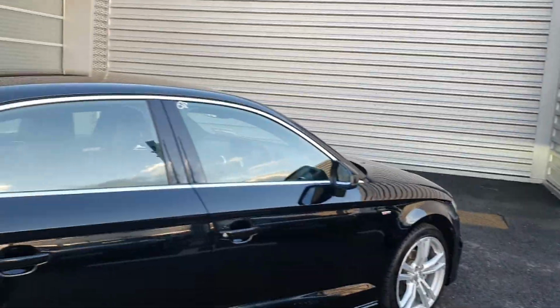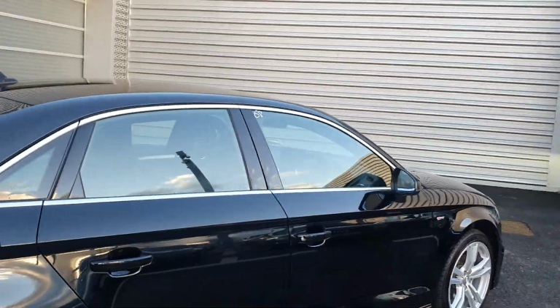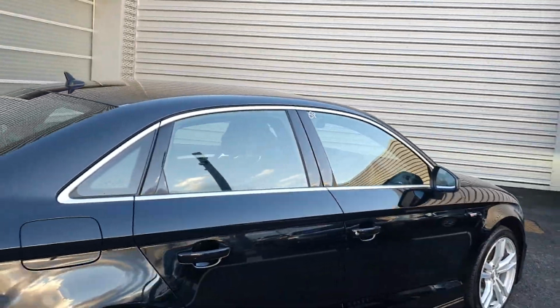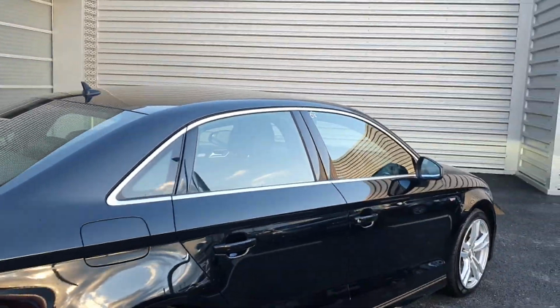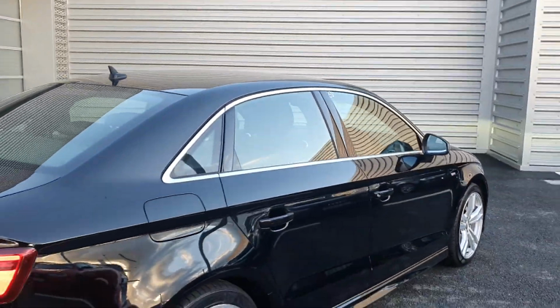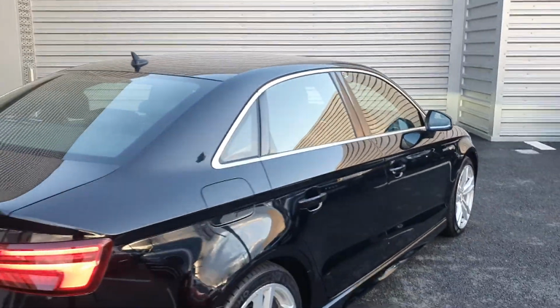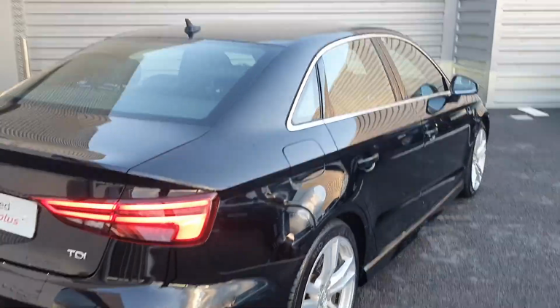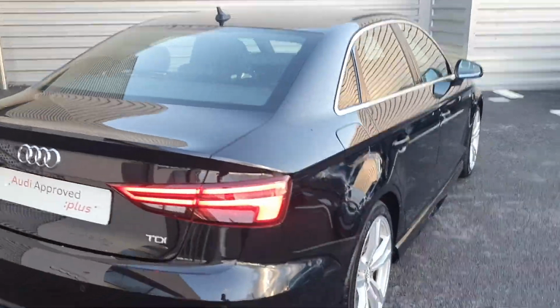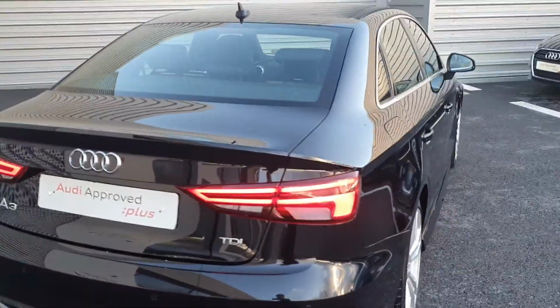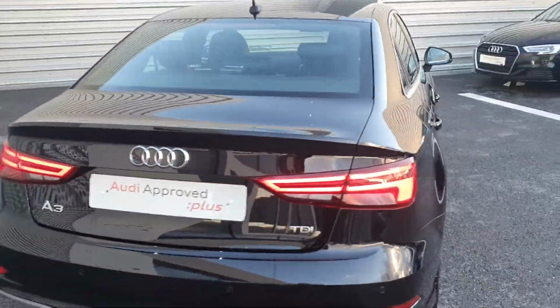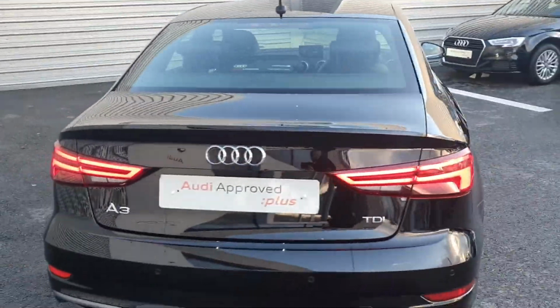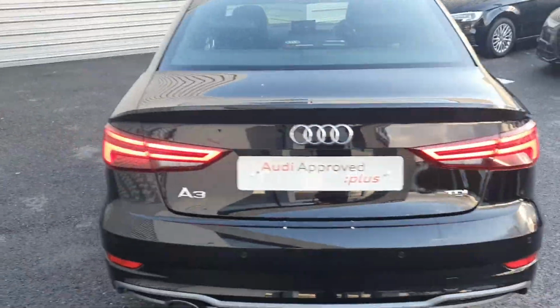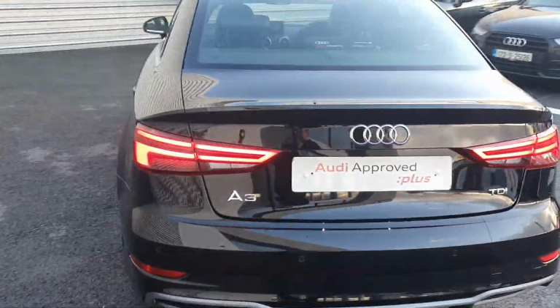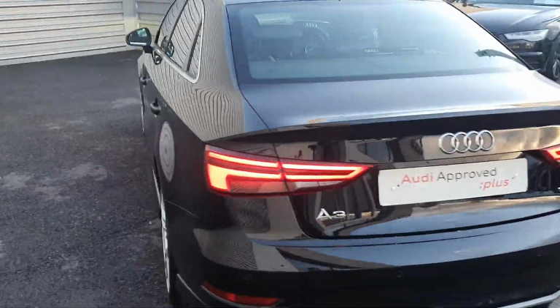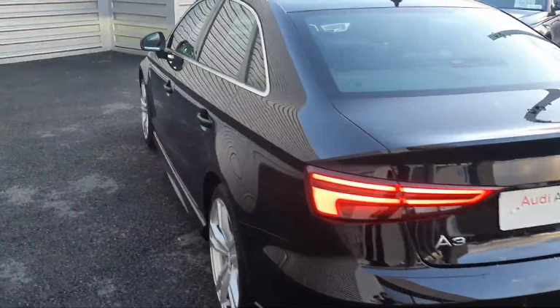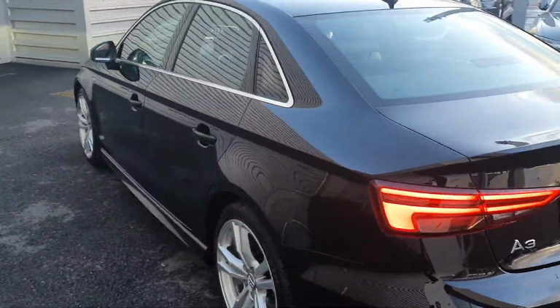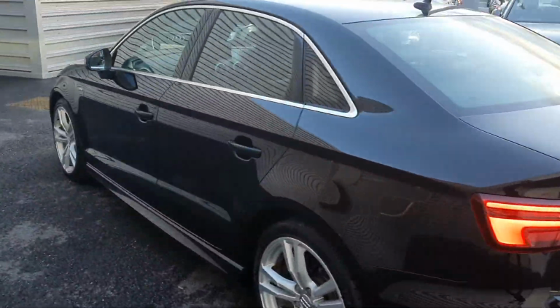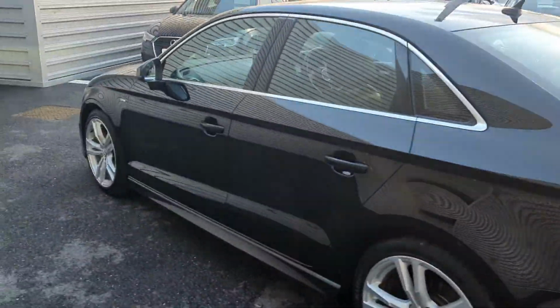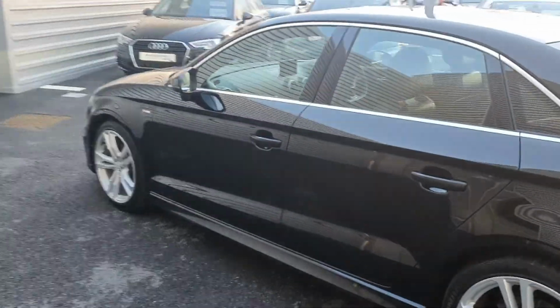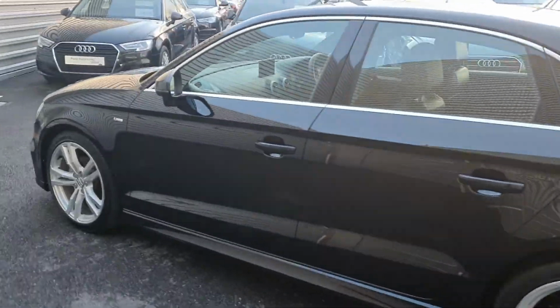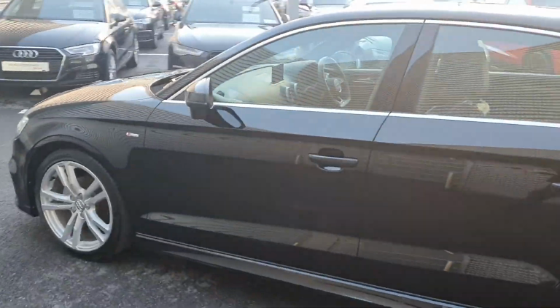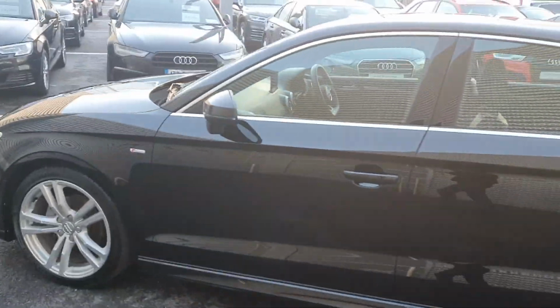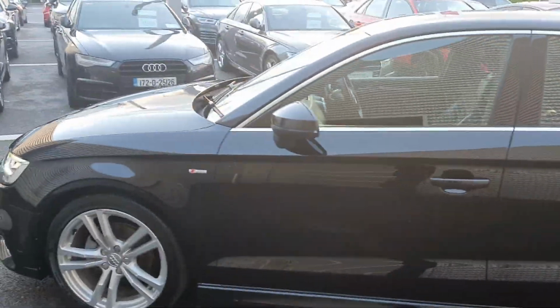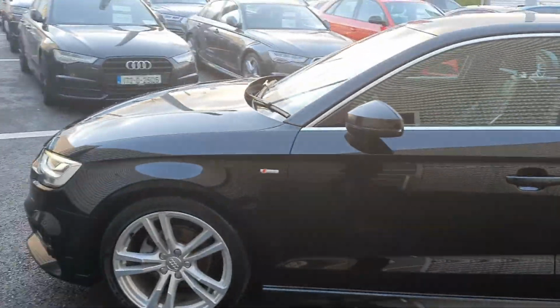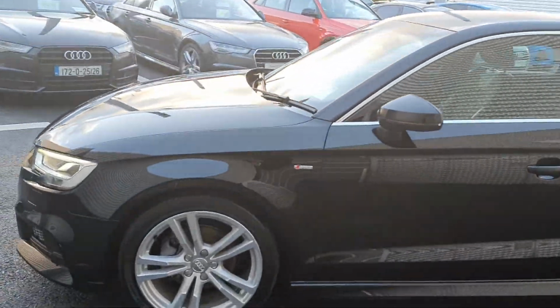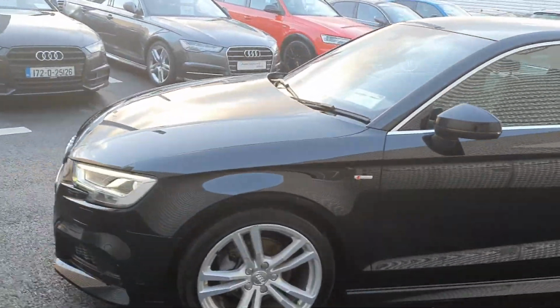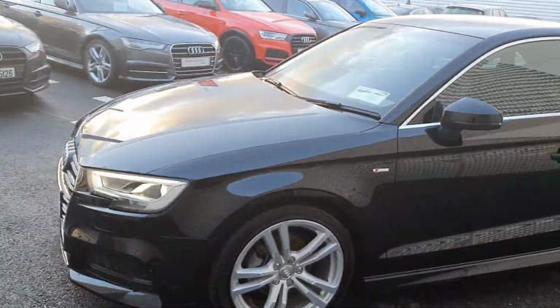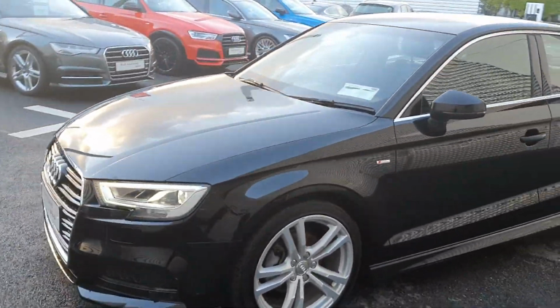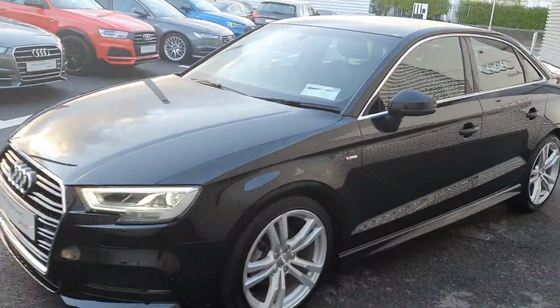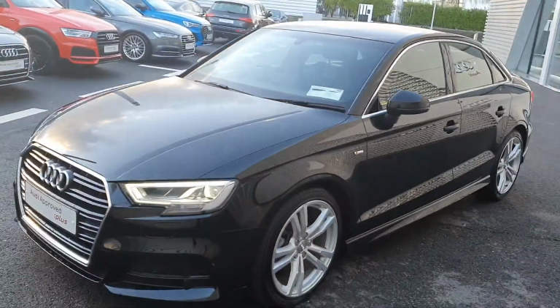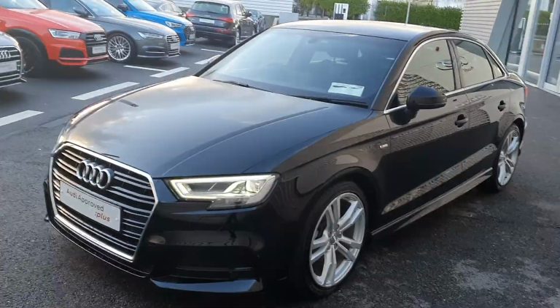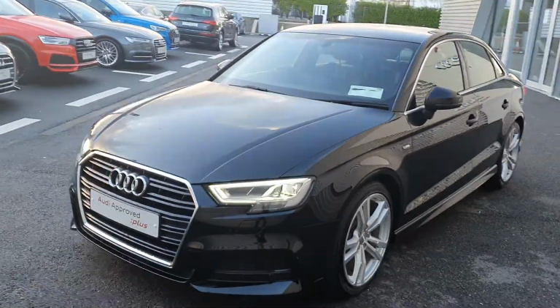With the chrome exterior package around the windows and door frames to contrast the black paint, rear parking sensors, and a mere 19,000km on the clock. It will come with a full 12 month Audi approved cost warranty with servicing intervals of 2 years or 30,000km.